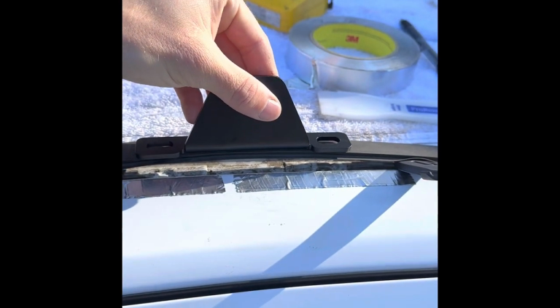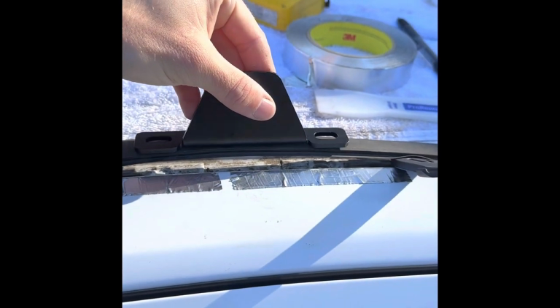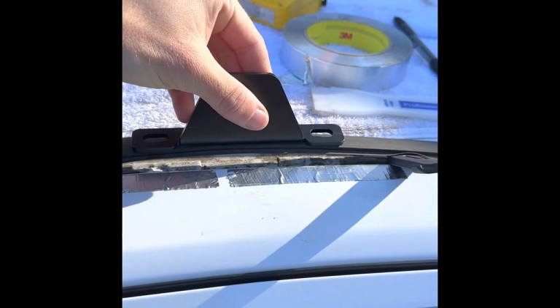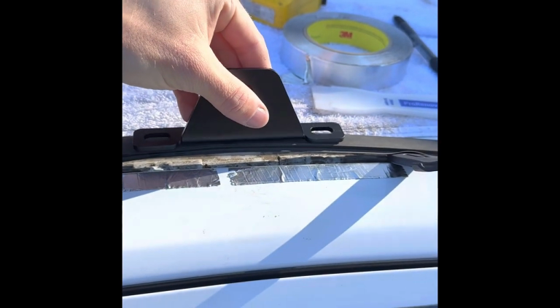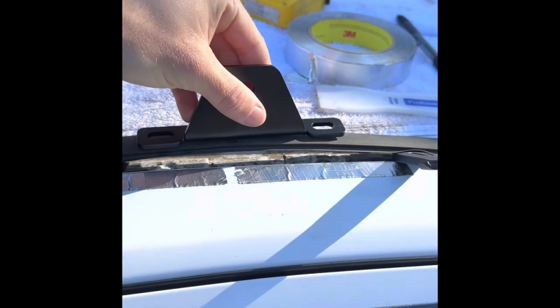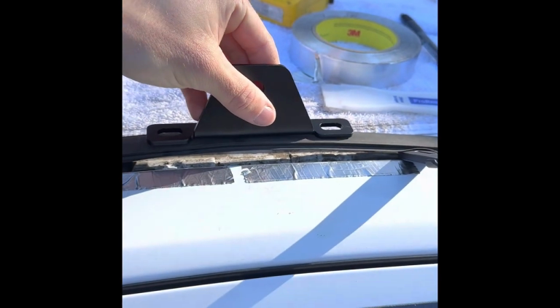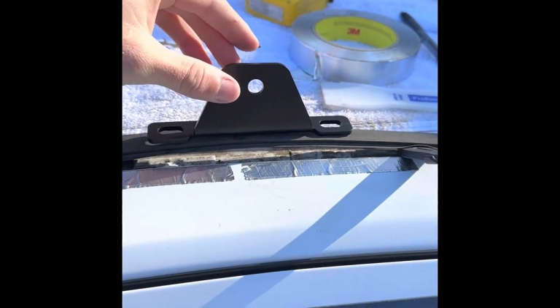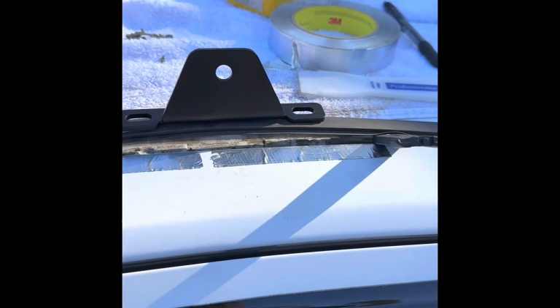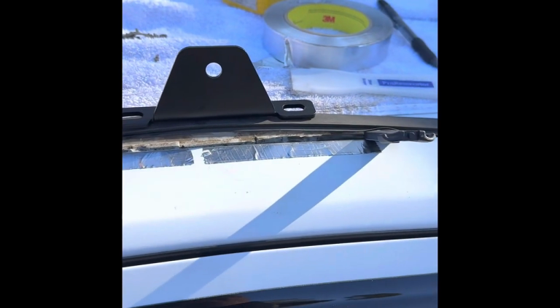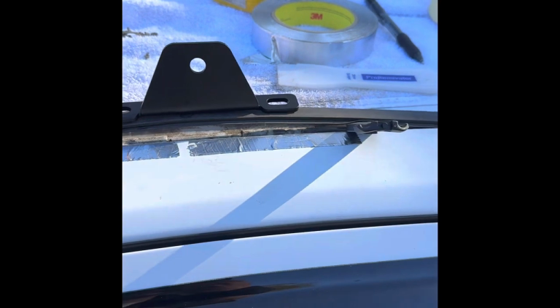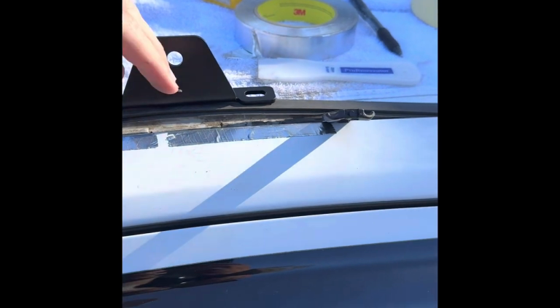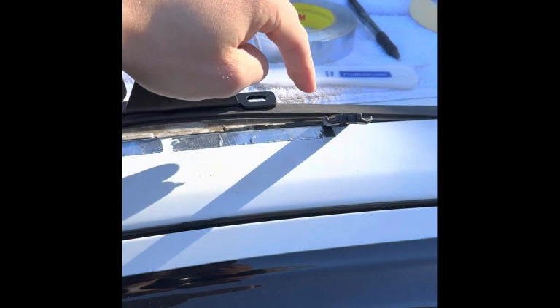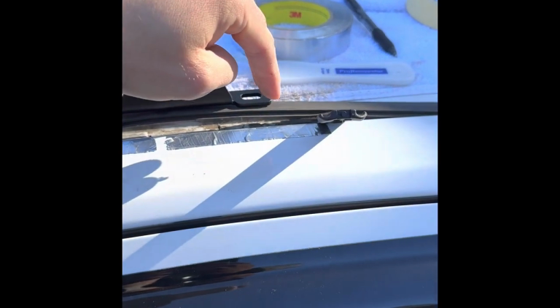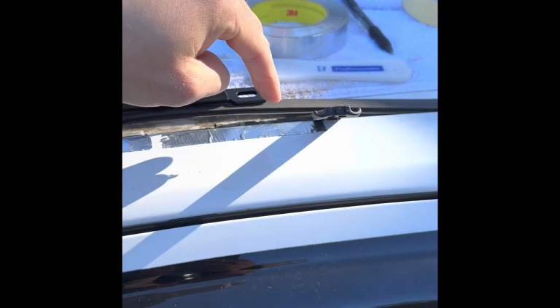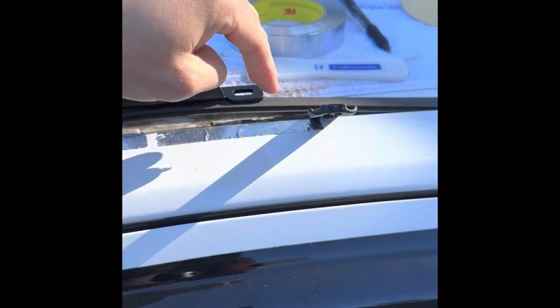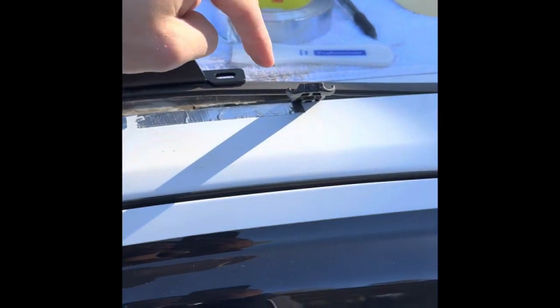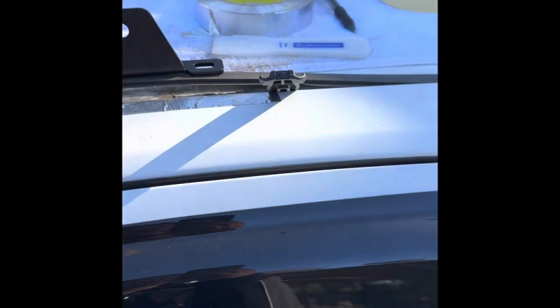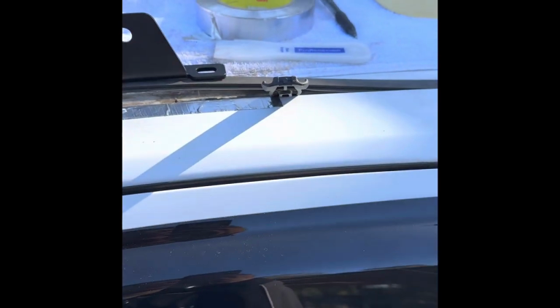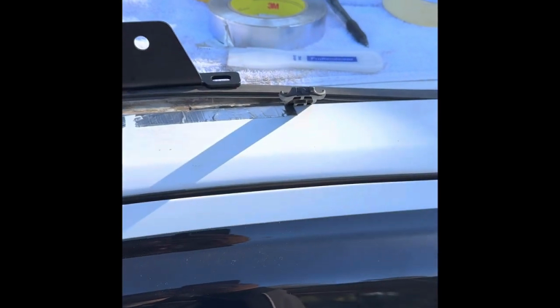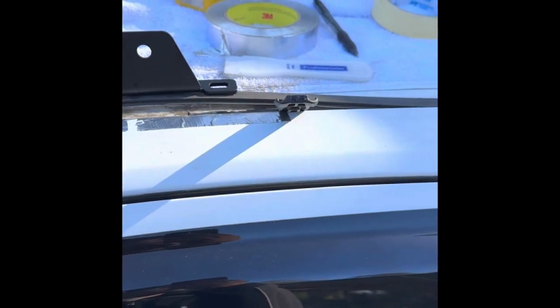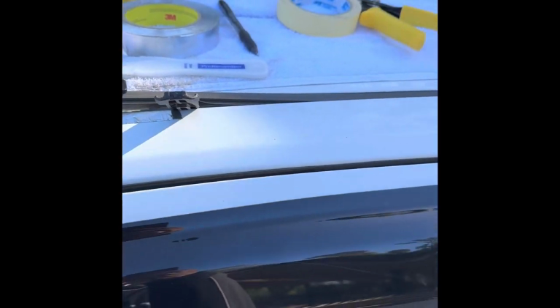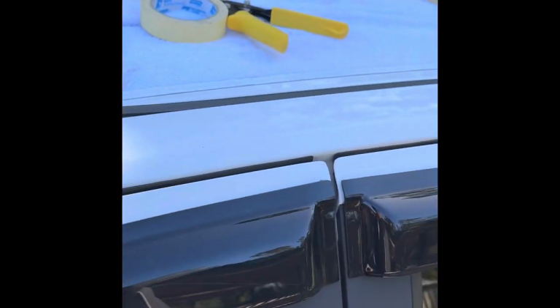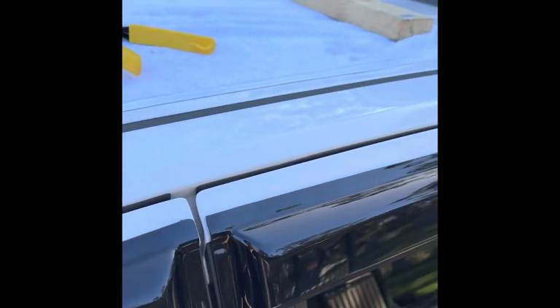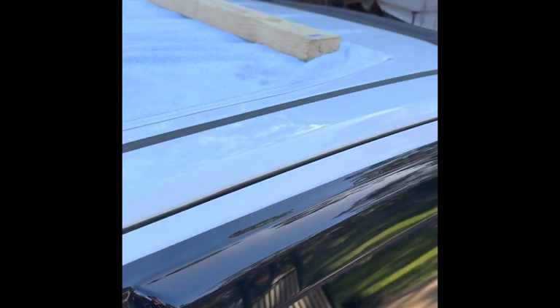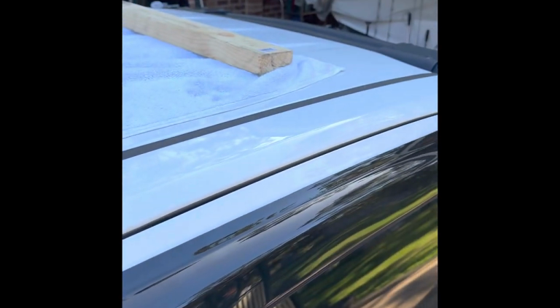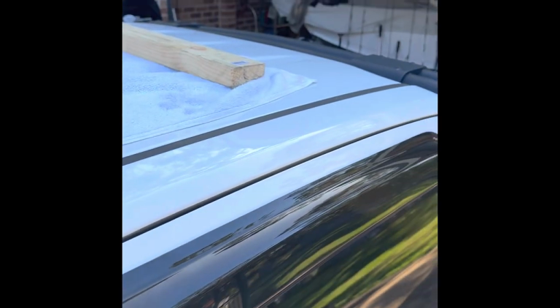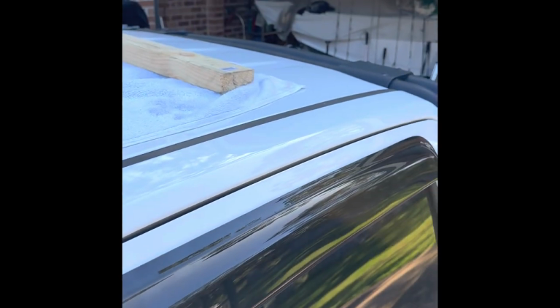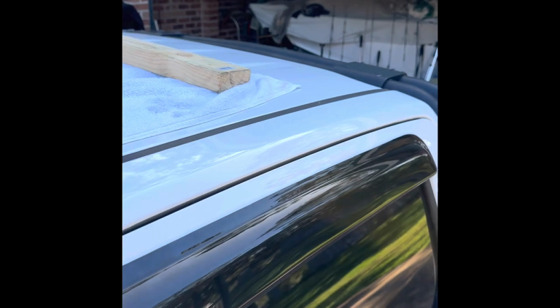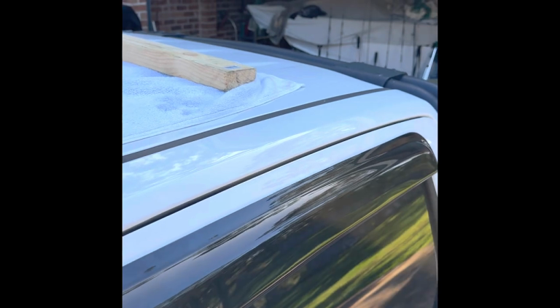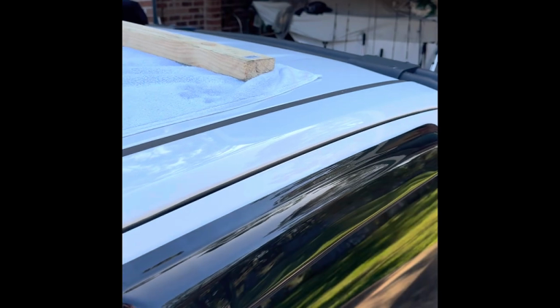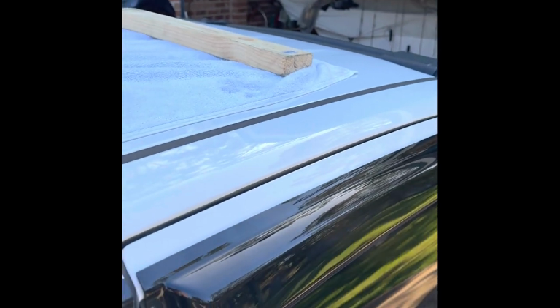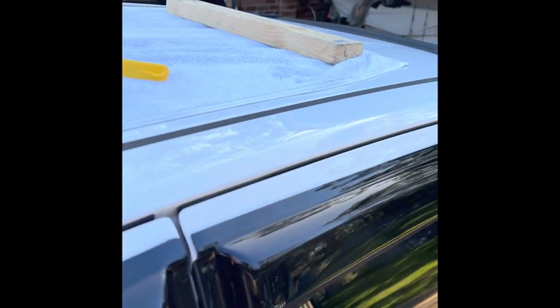Now I can cut the forward one, and I know where the rear one is so I can cut that. I haven't done the back one yet but we'll get to that one.